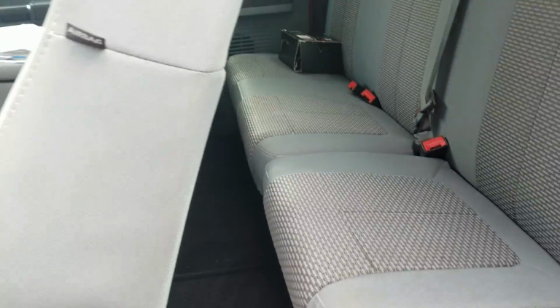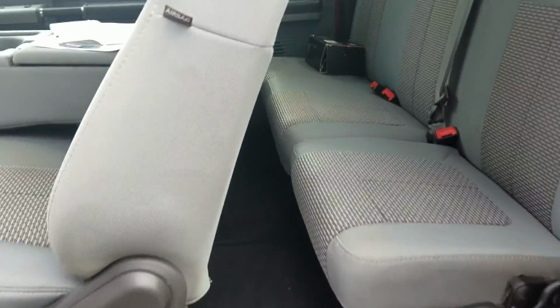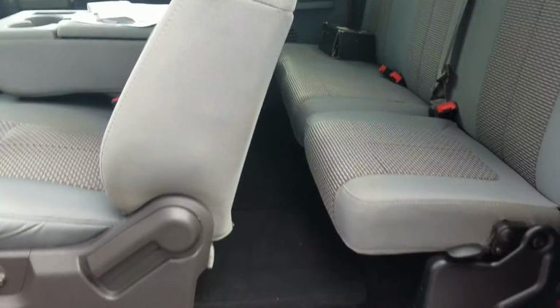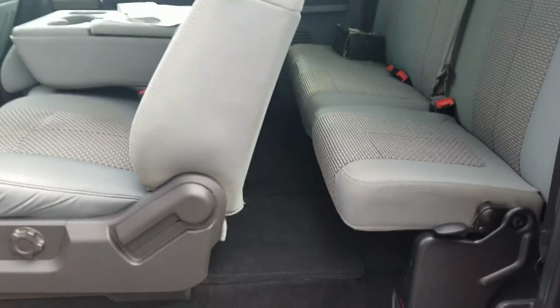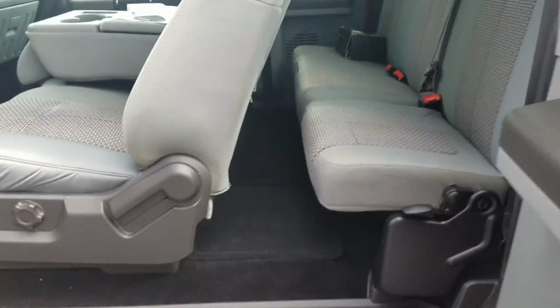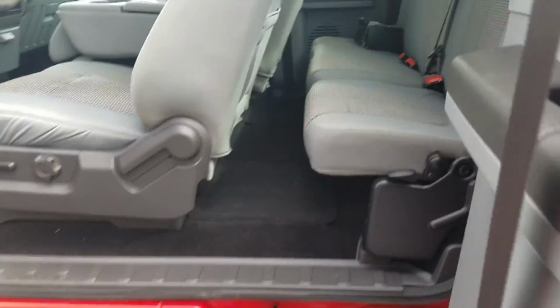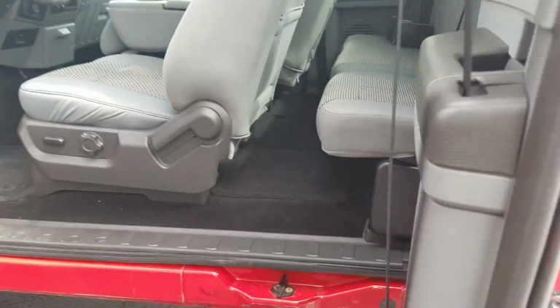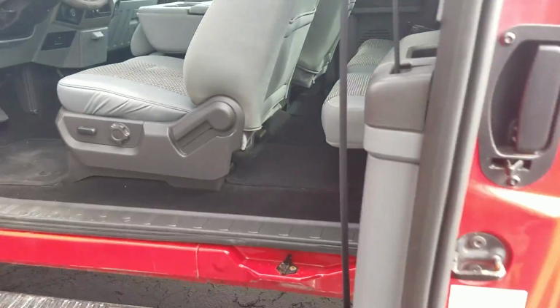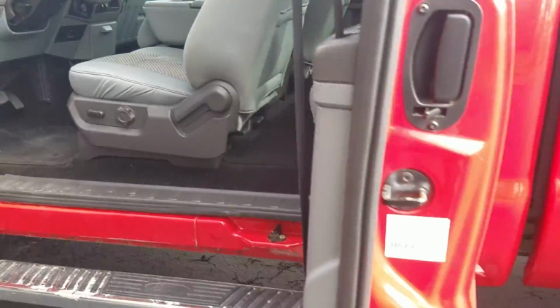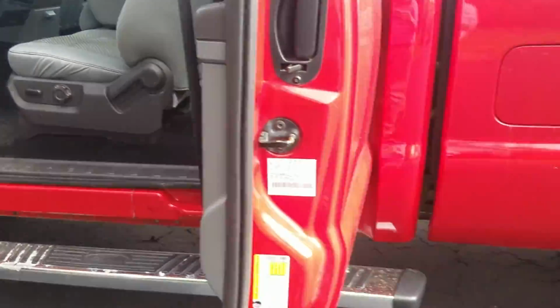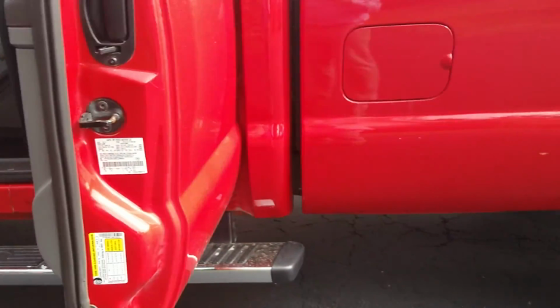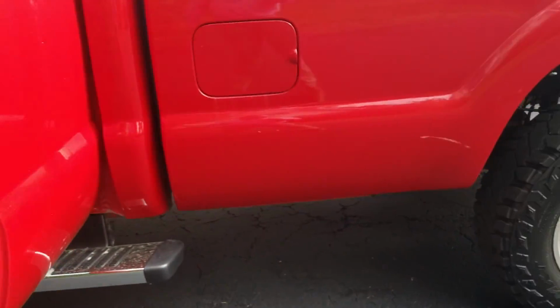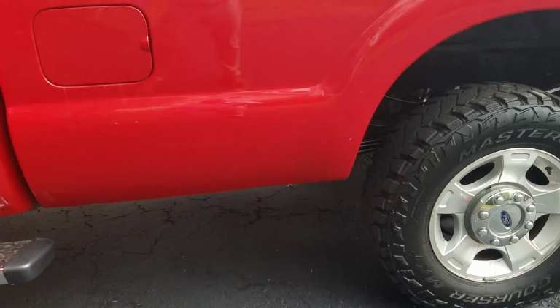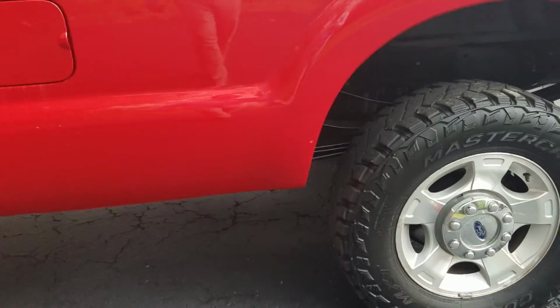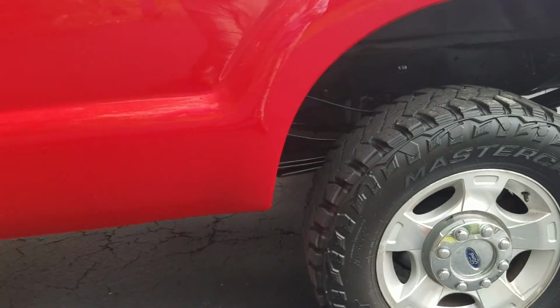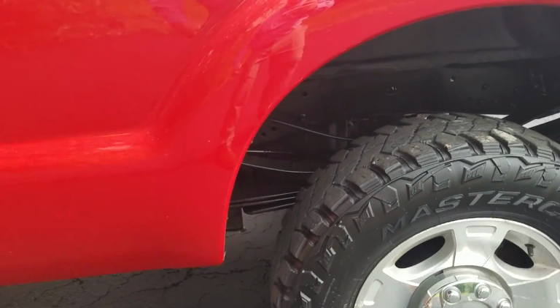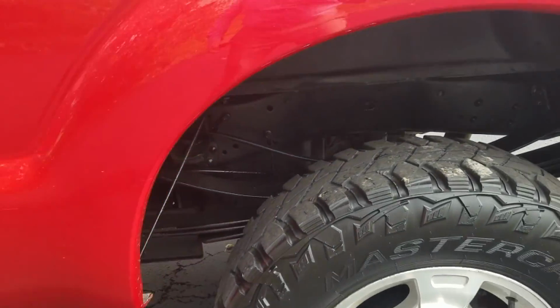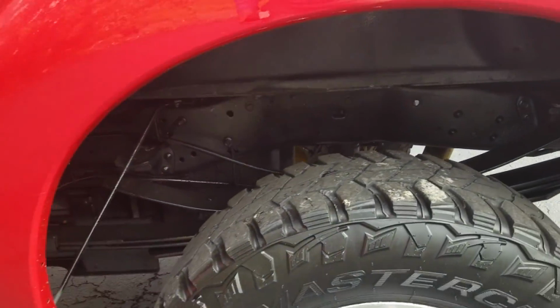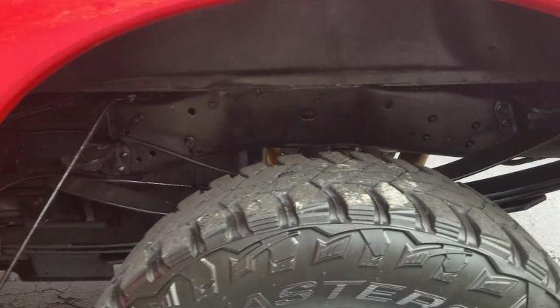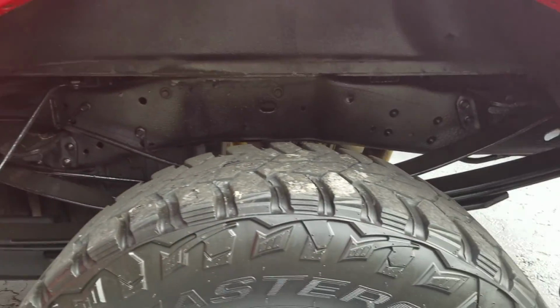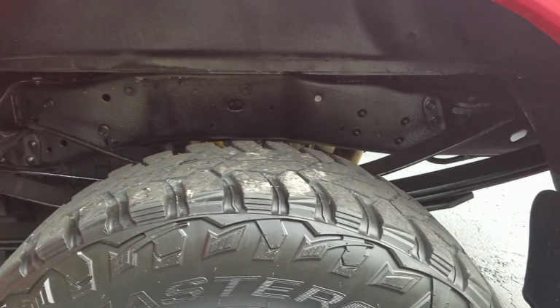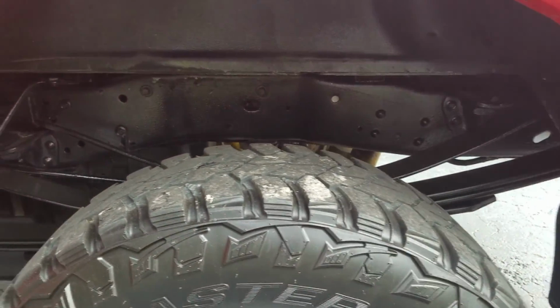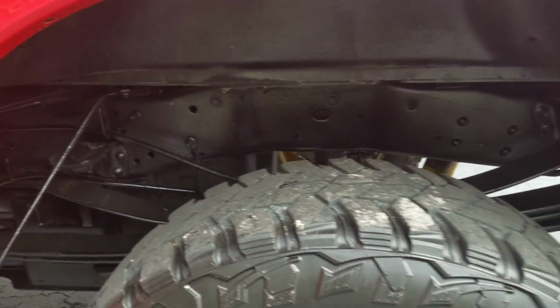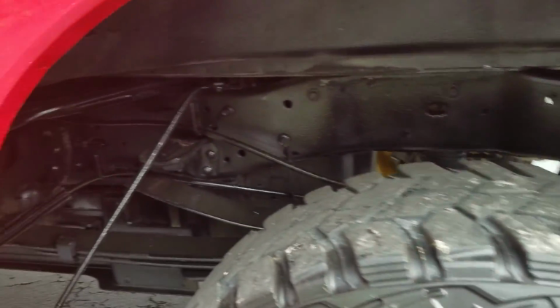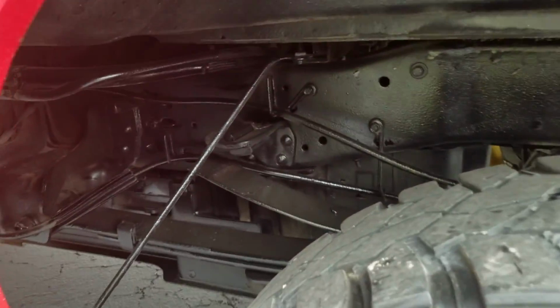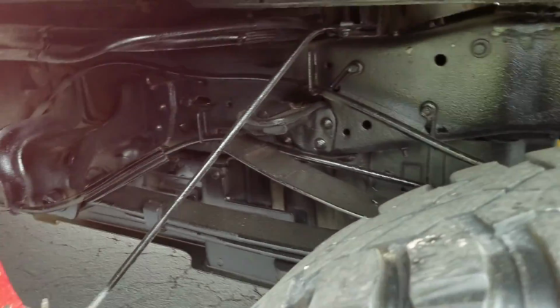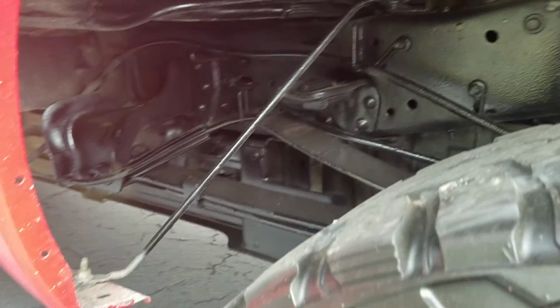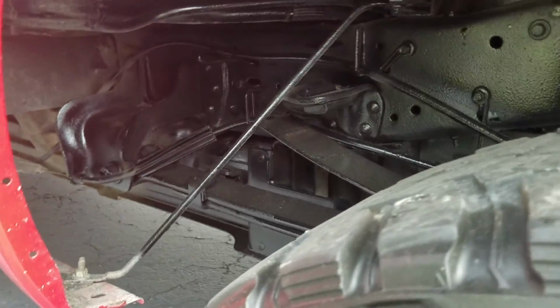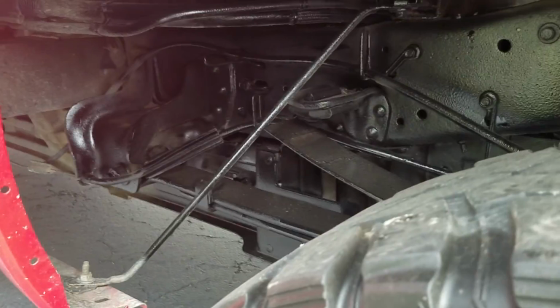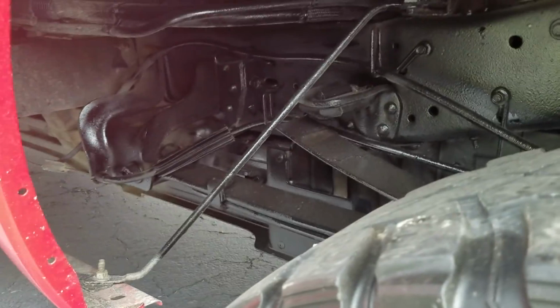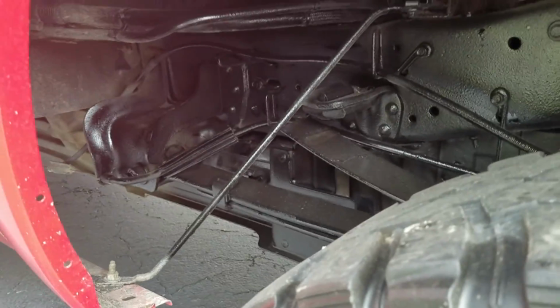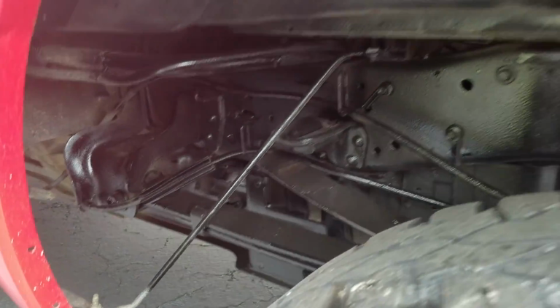Everything on this vehicle is in solid shape. It was undercoated, so you're going to notice that everything is pretty rust-free.